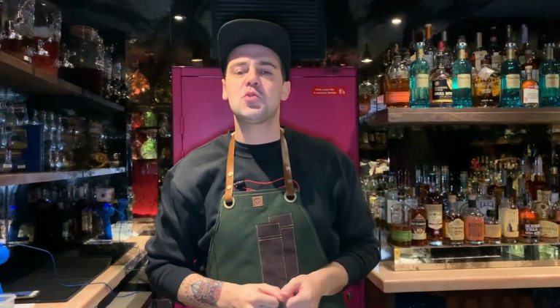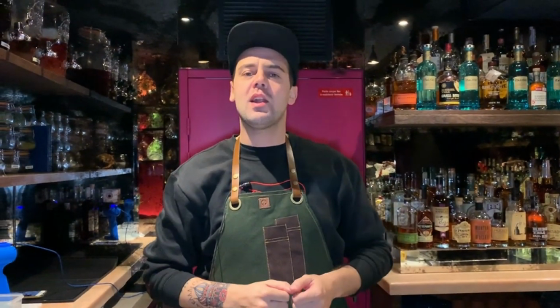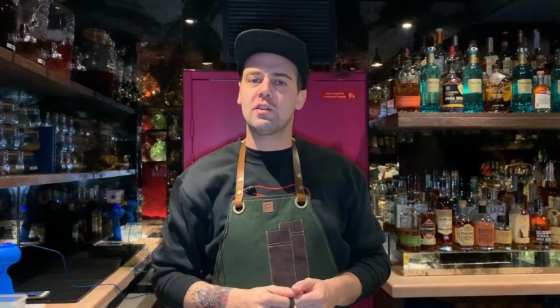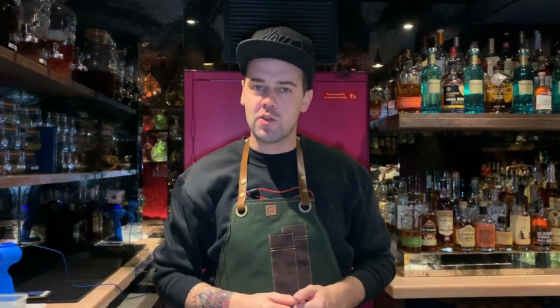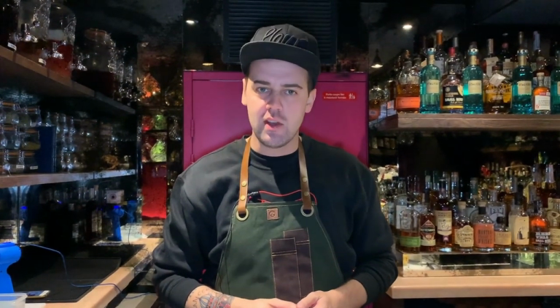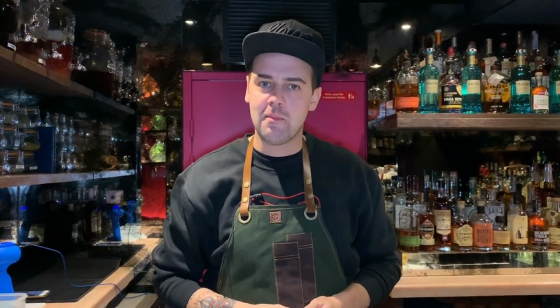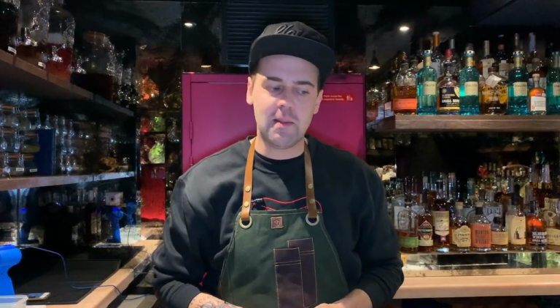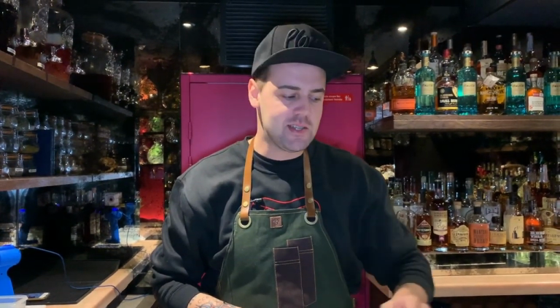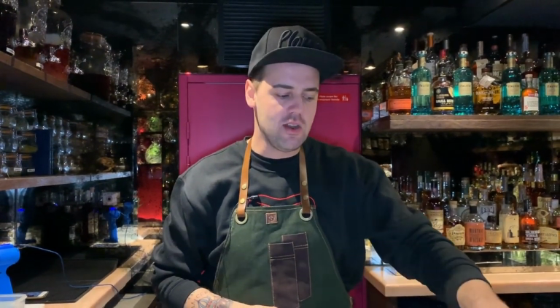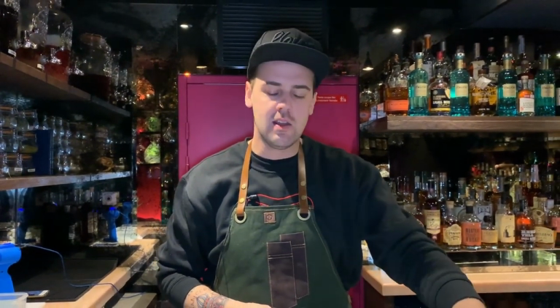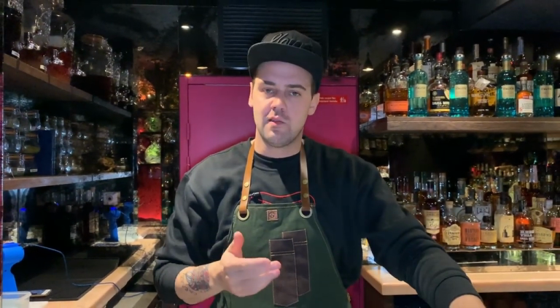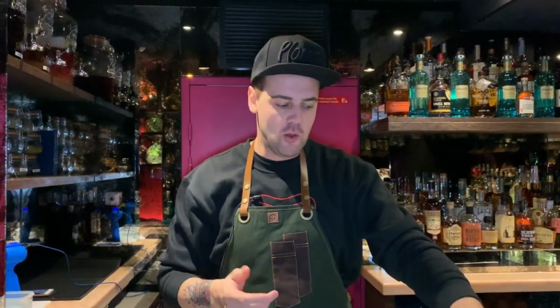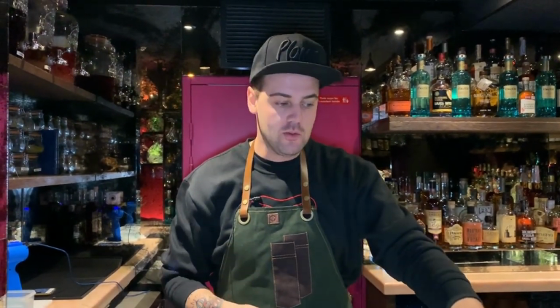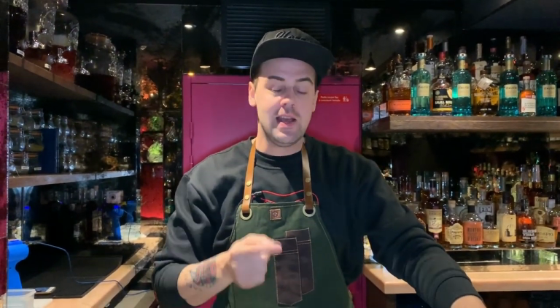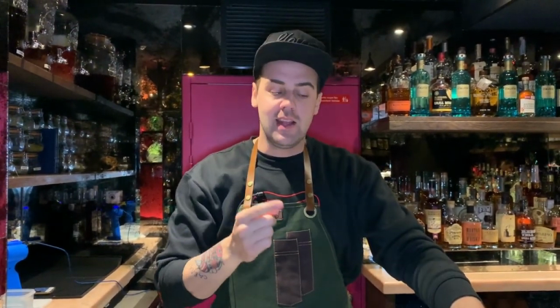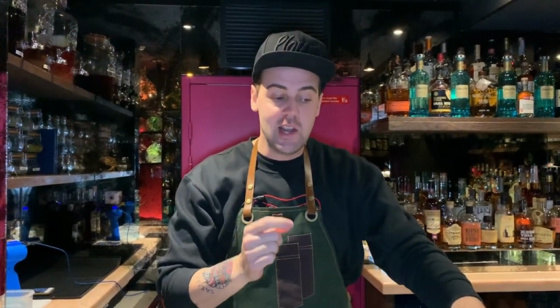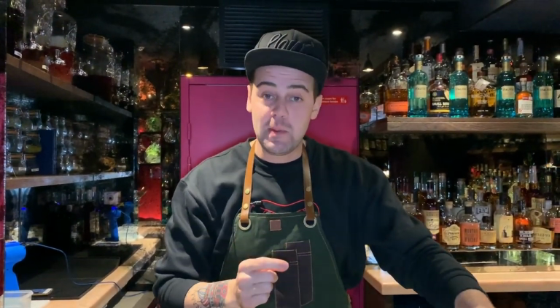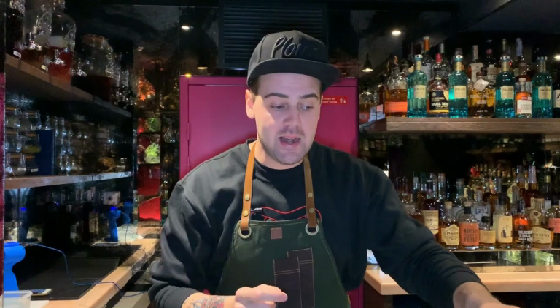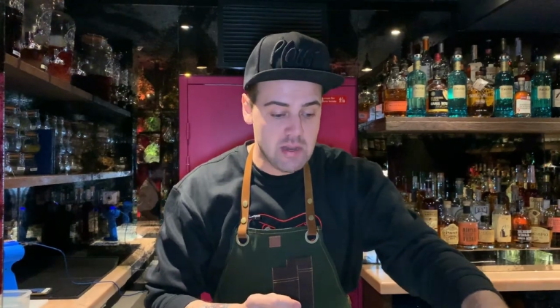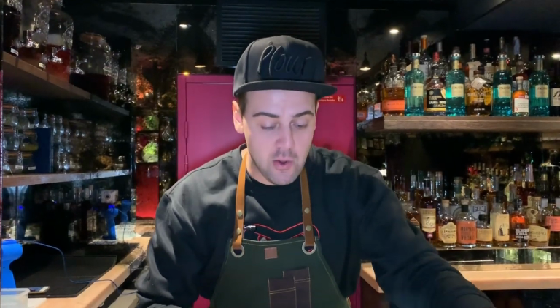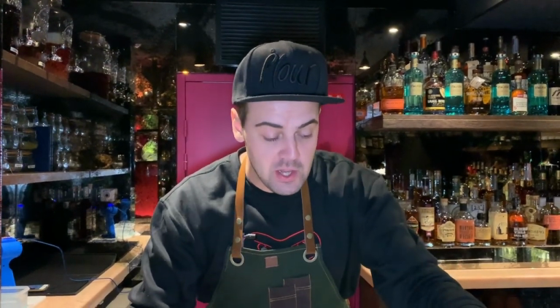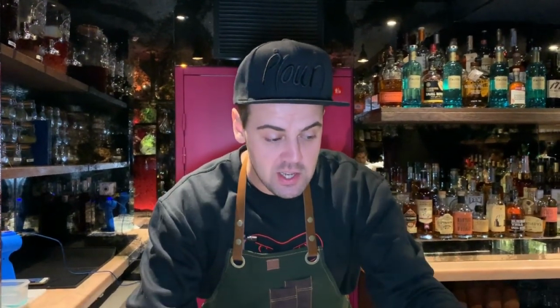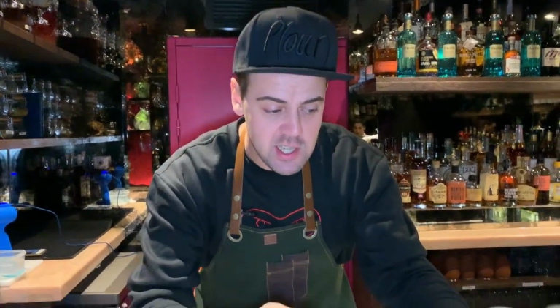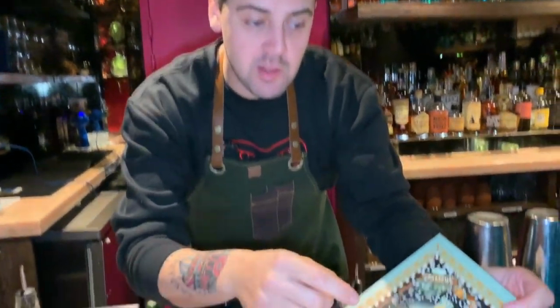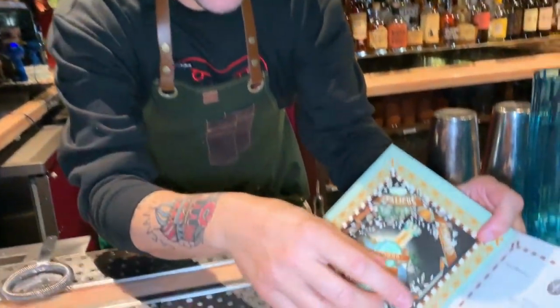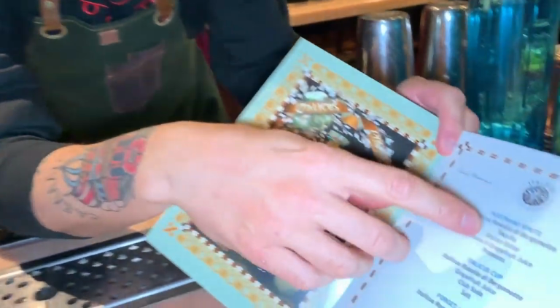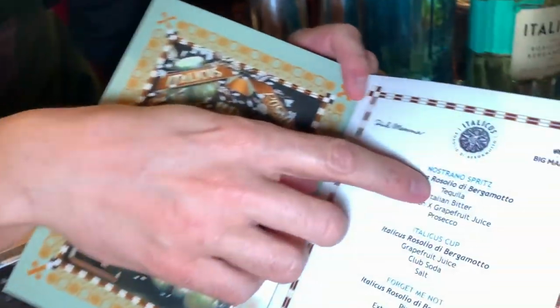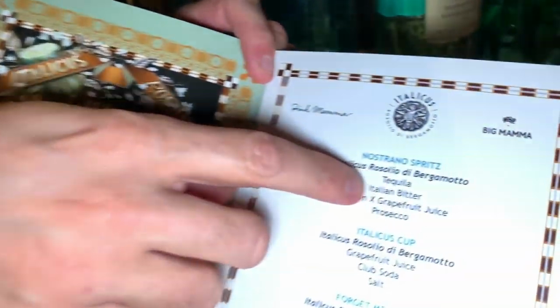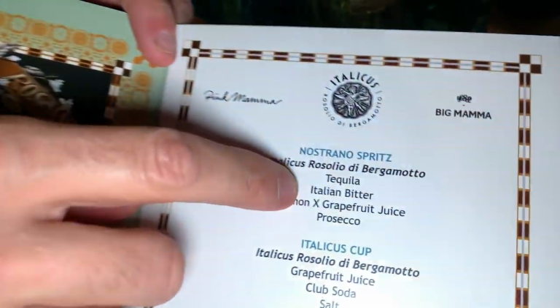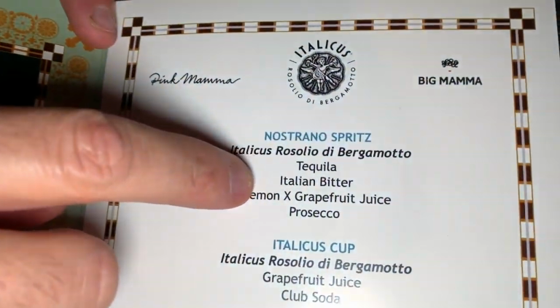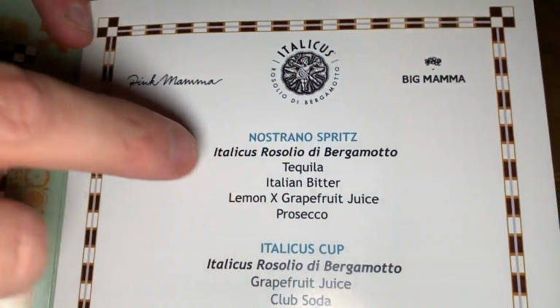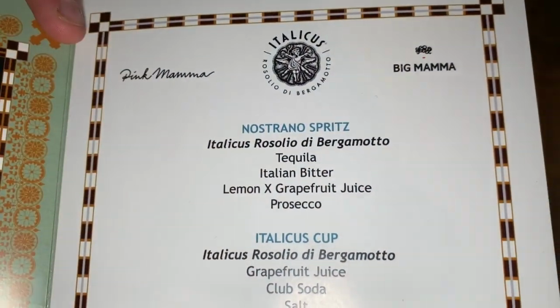Bonsoir, le cocktail connoisseur. My name is Simone from London, and the drink we're preparing for you now is this one, the first one on the menu: the Nostrano Spritz.